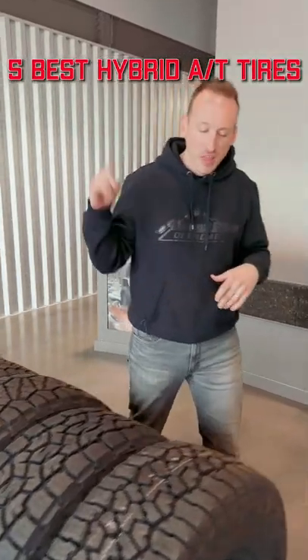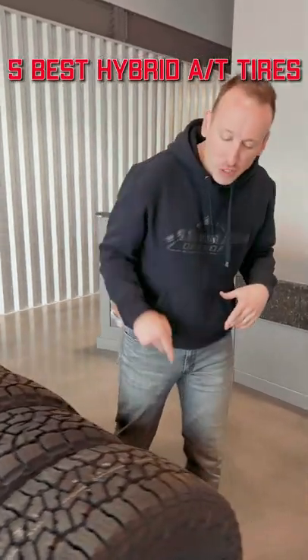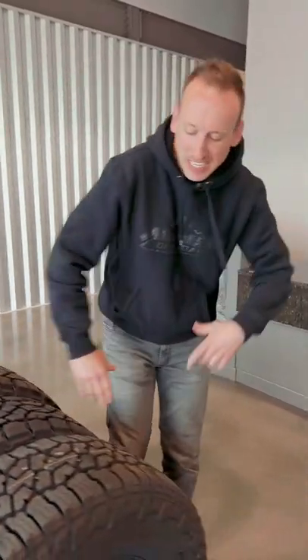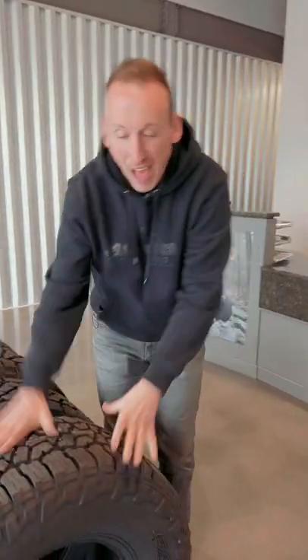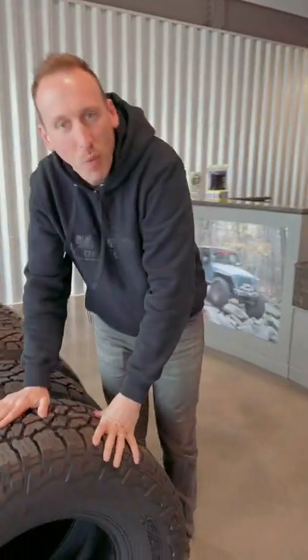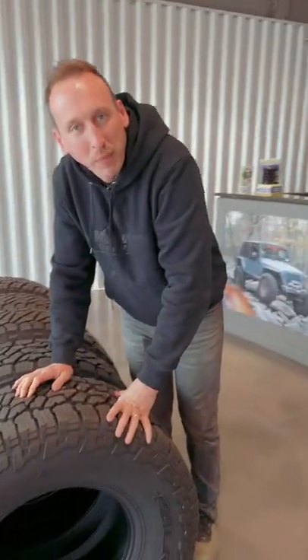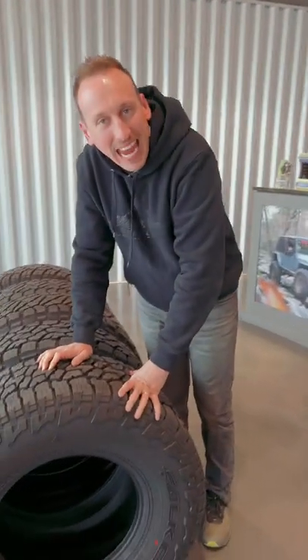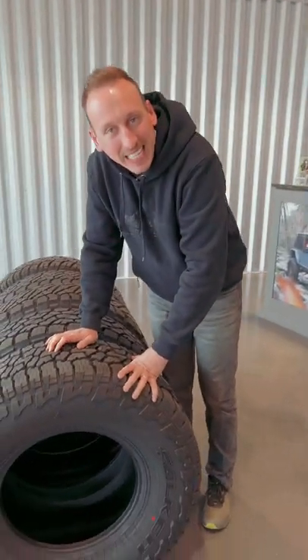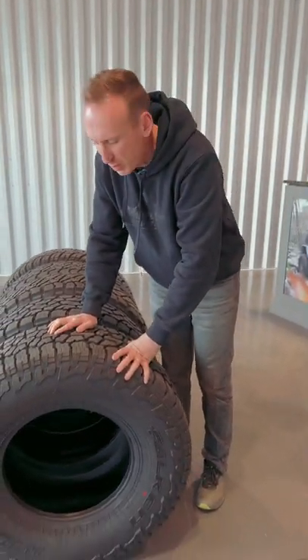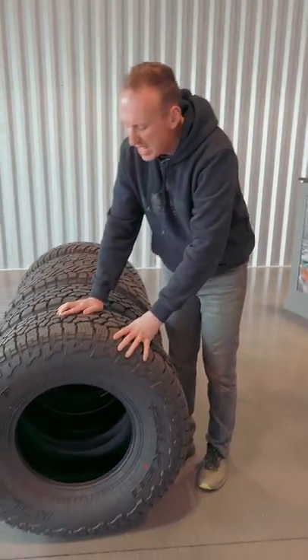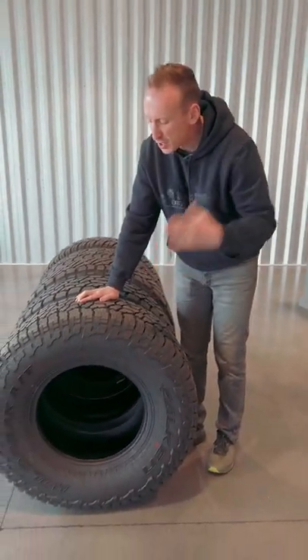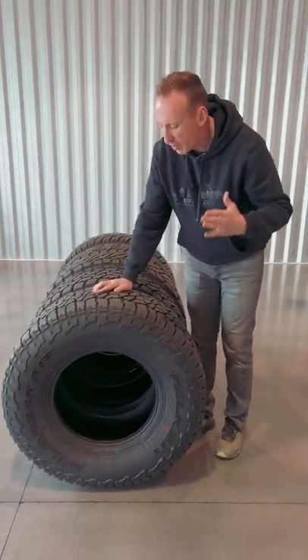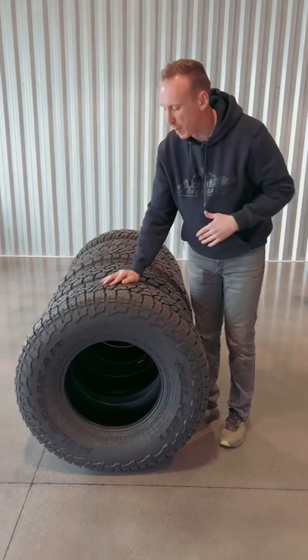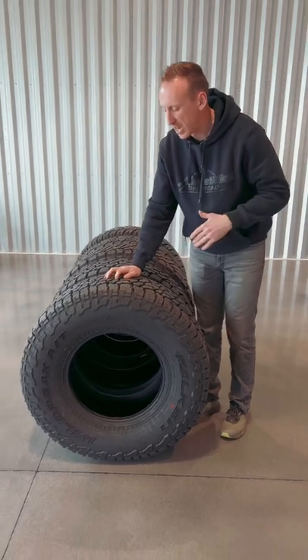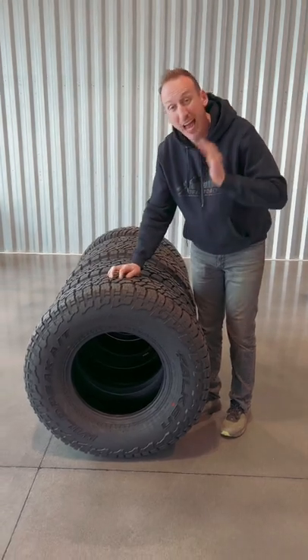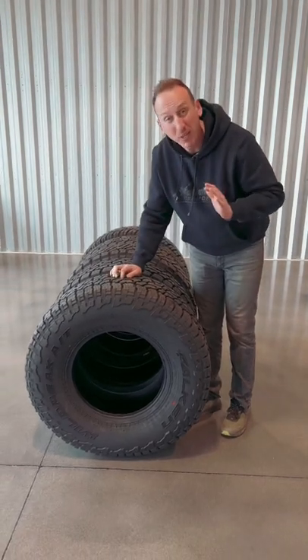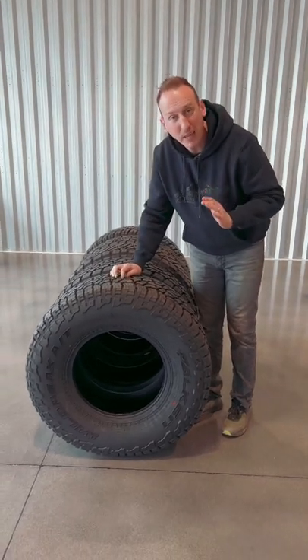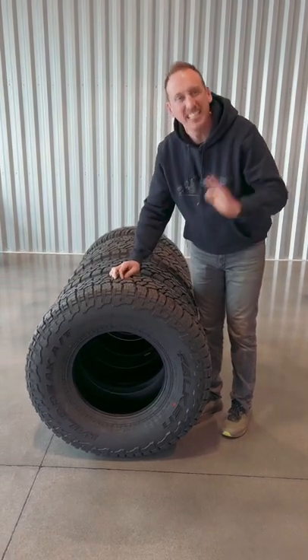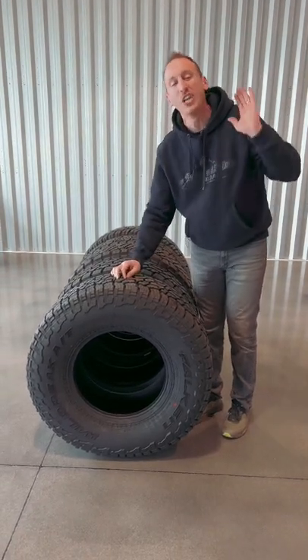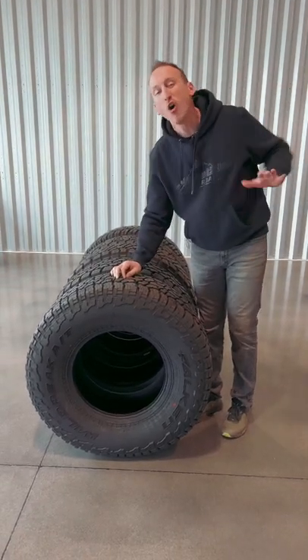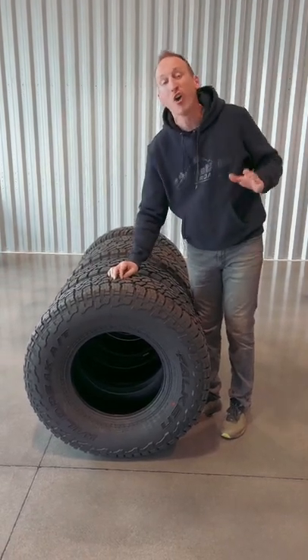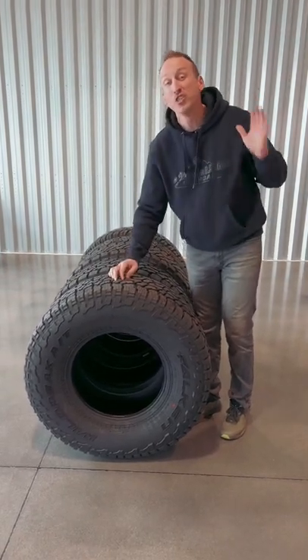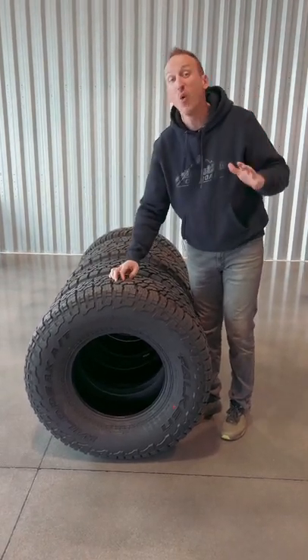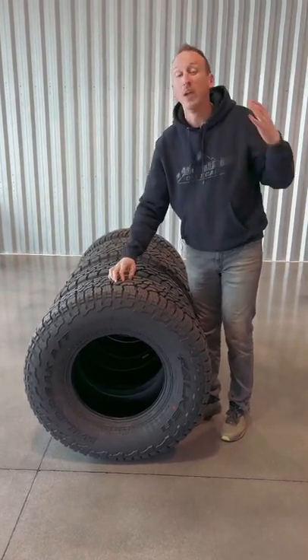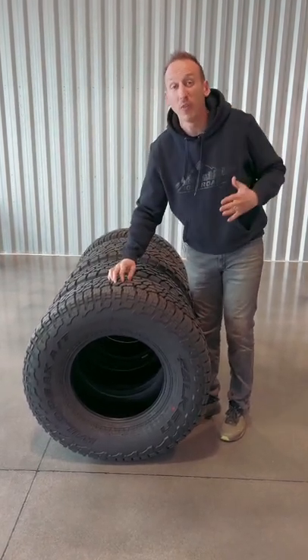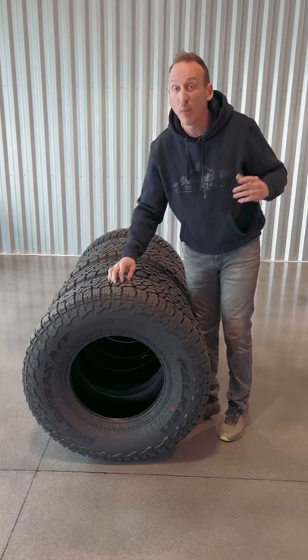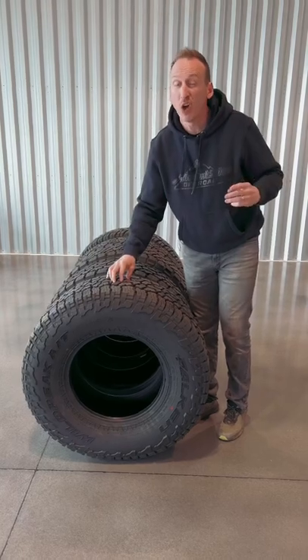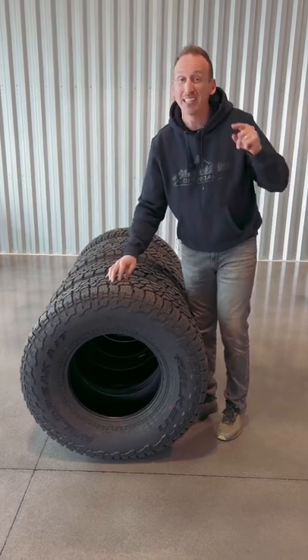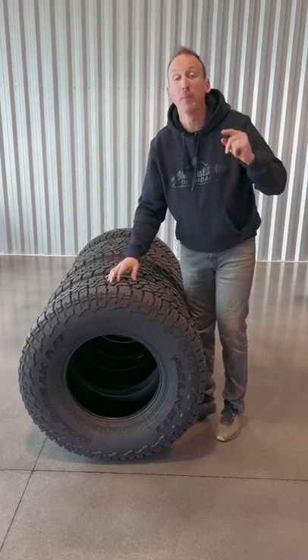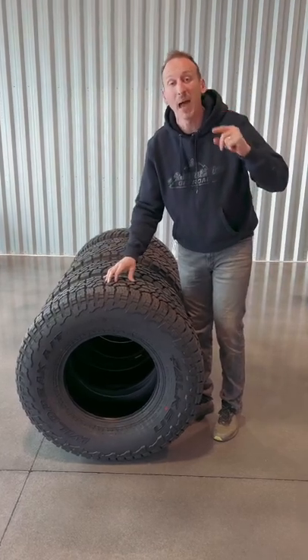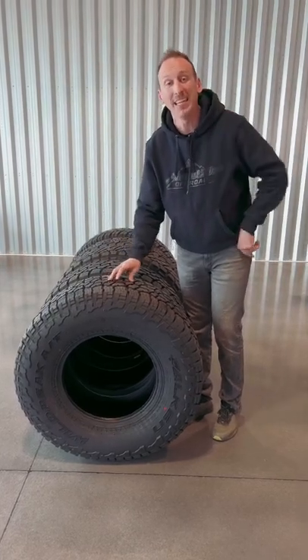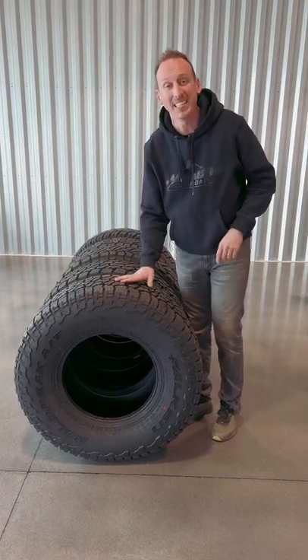The first one is the Falcon Wild Peak AT3. This is one of our most popular tires. I really like it because it is an all-star in snow and wet weather — so much so it gets the triple mountain peak designation.